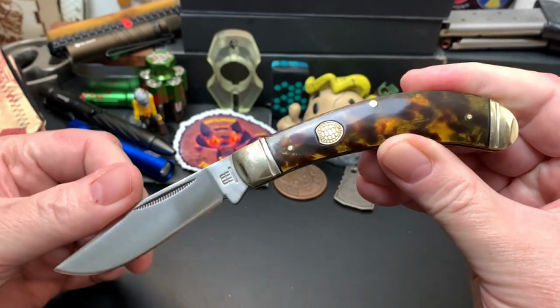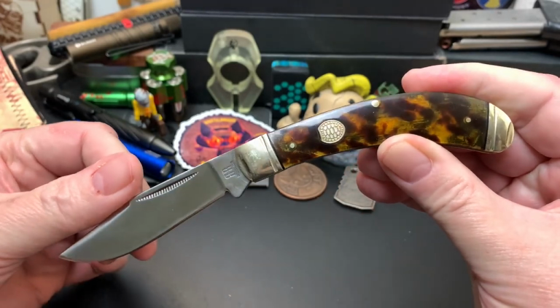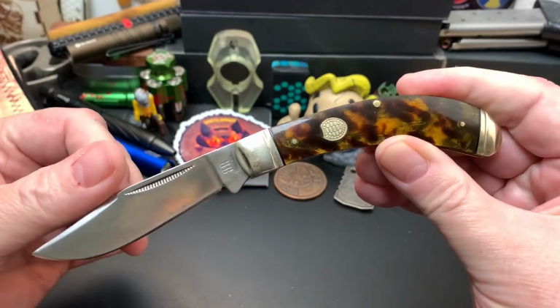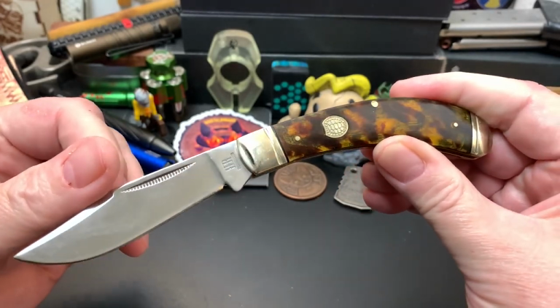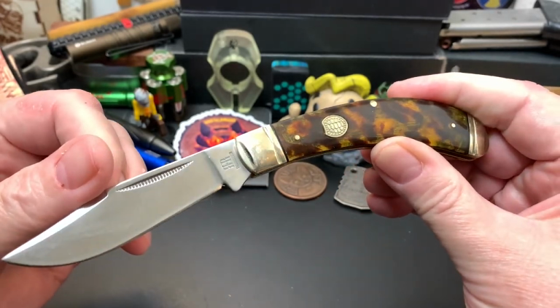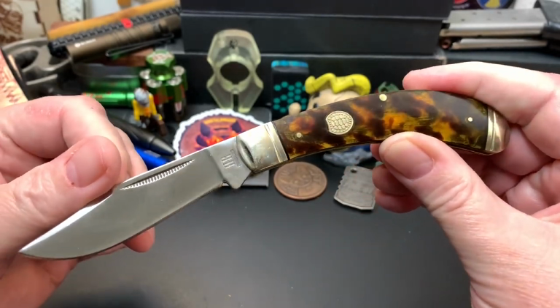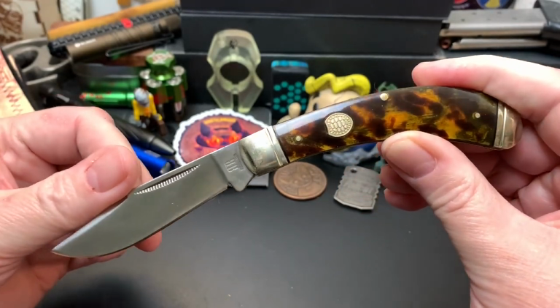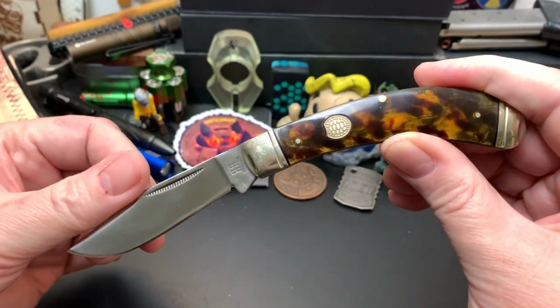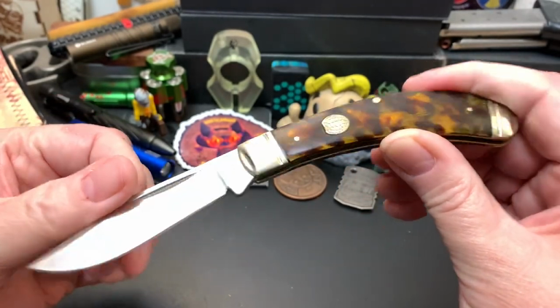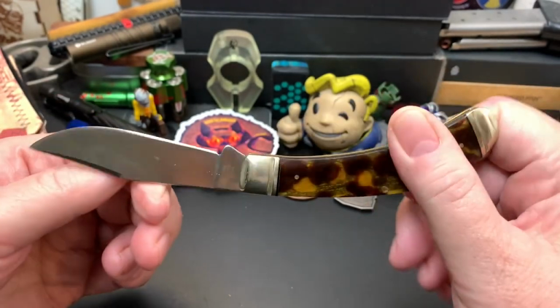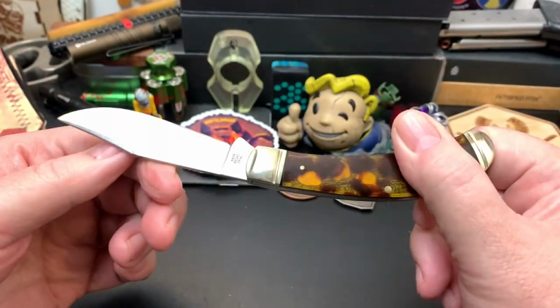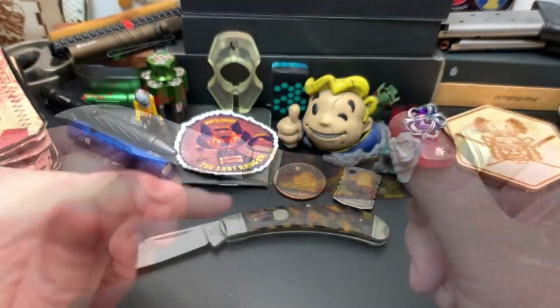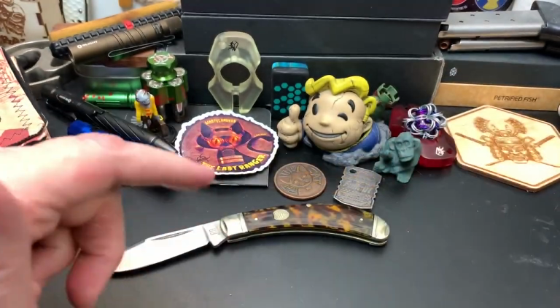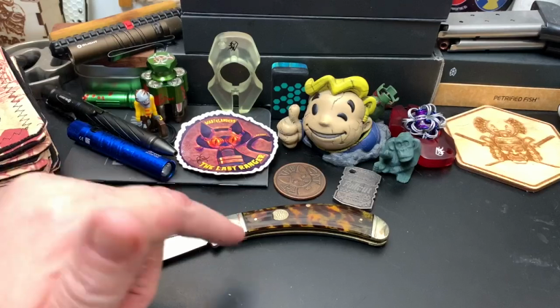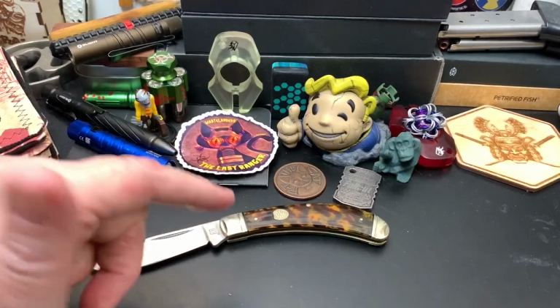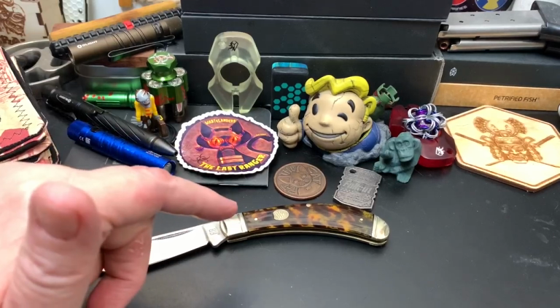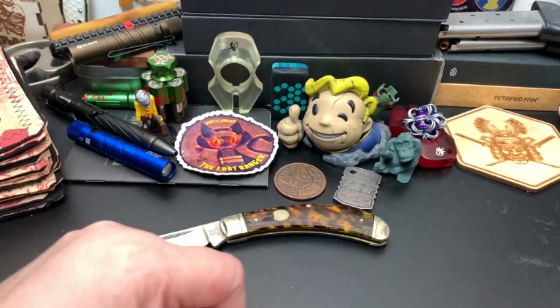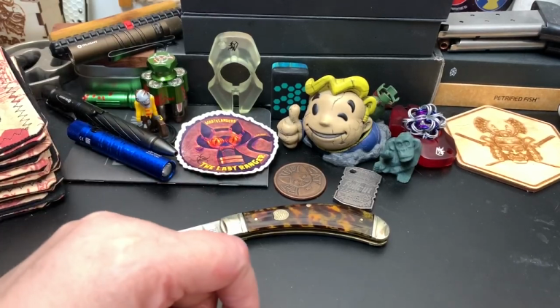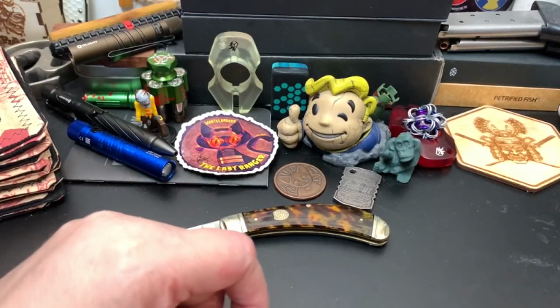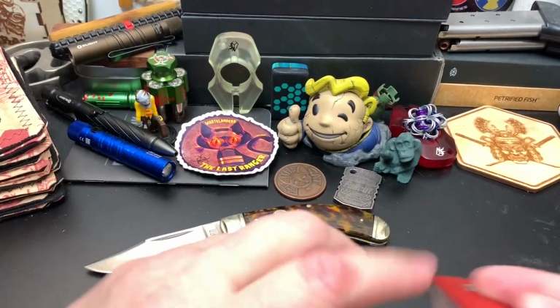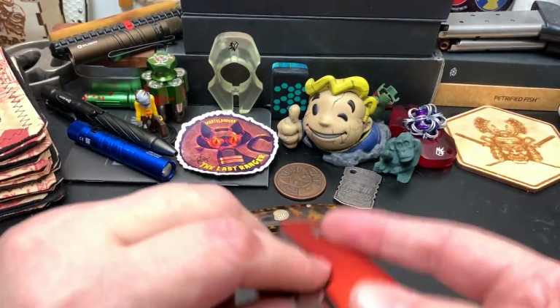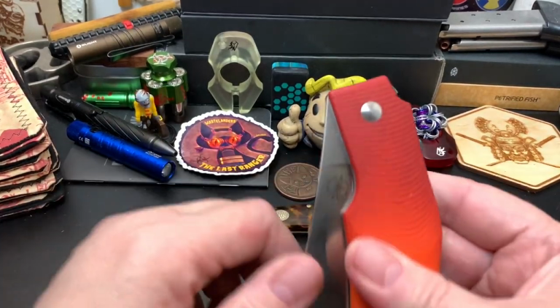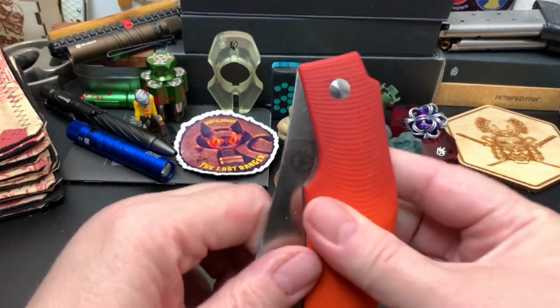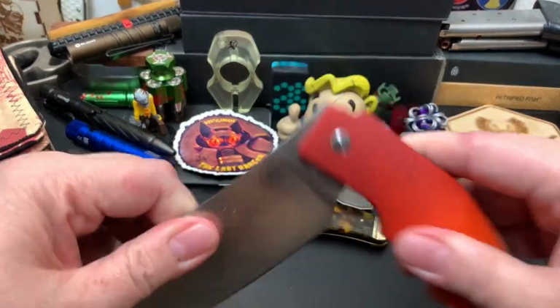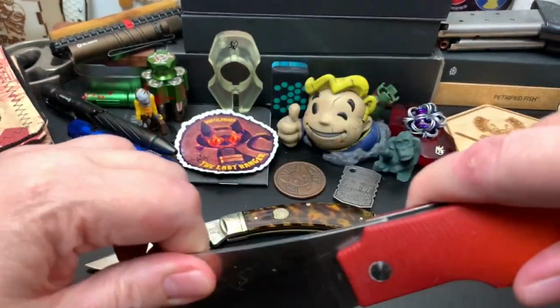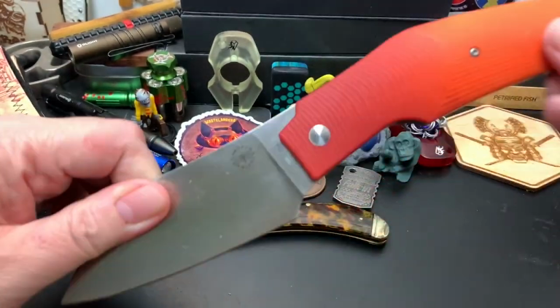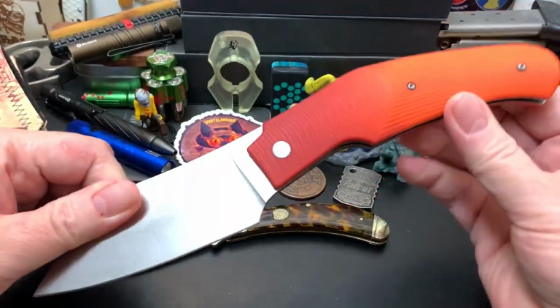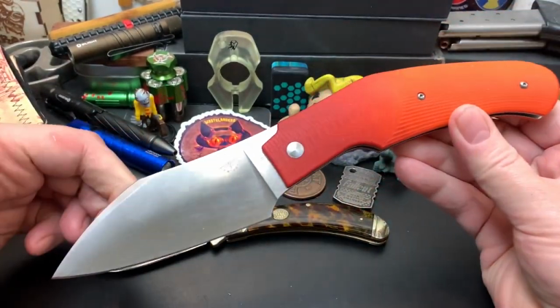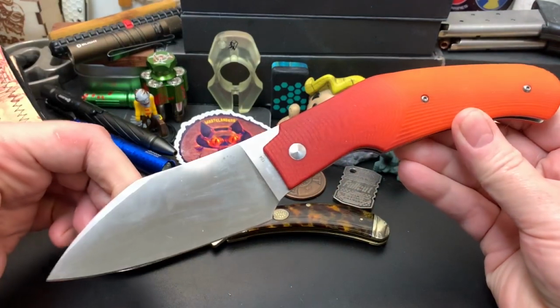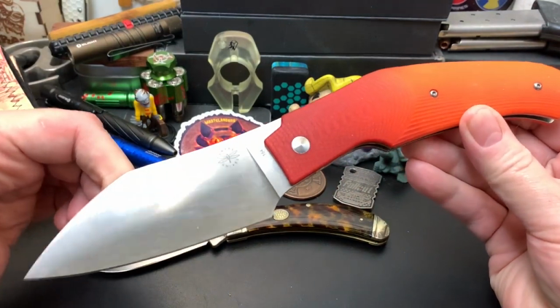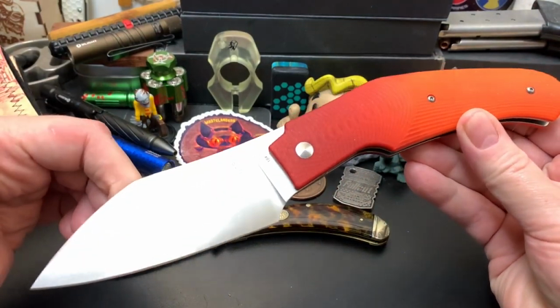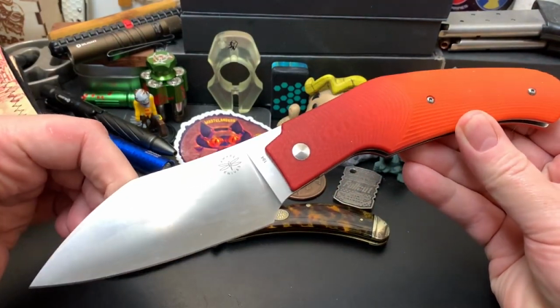Pretty nice-looking slip joint — but that's not a slip joint. This is a slip joint.